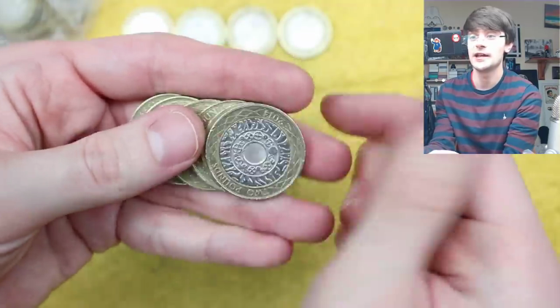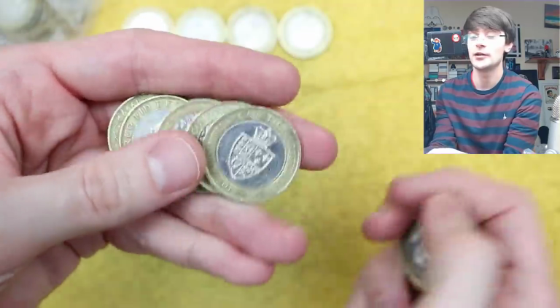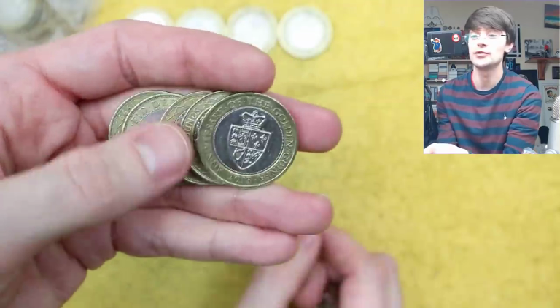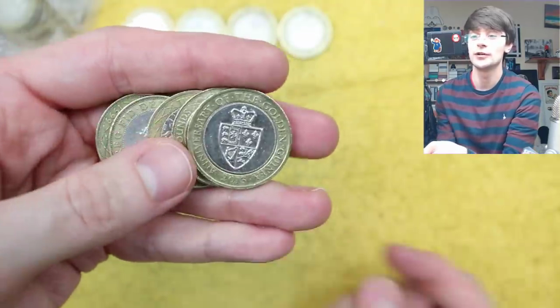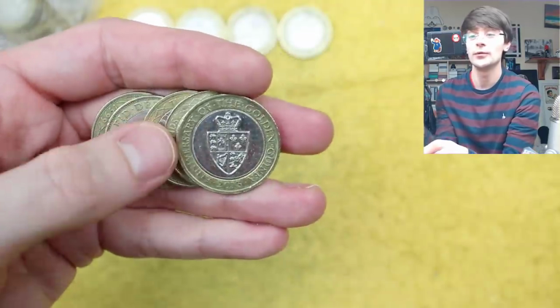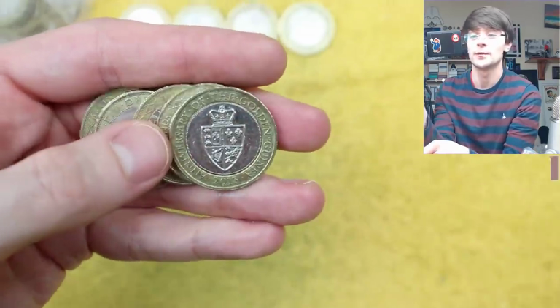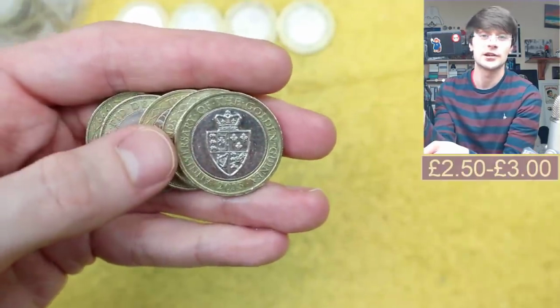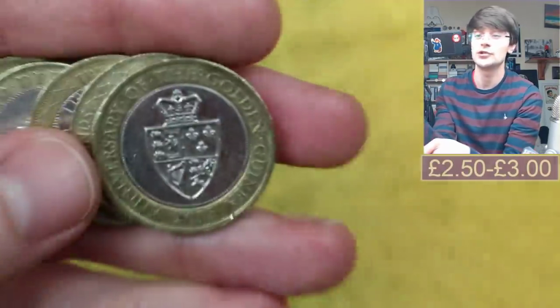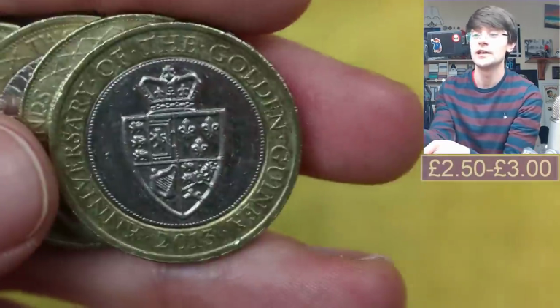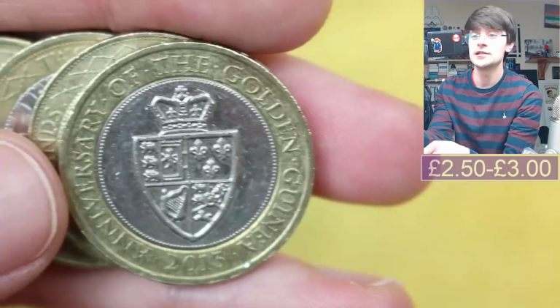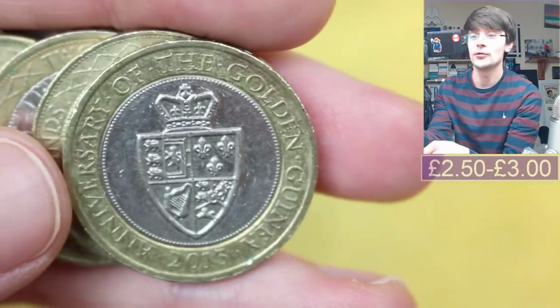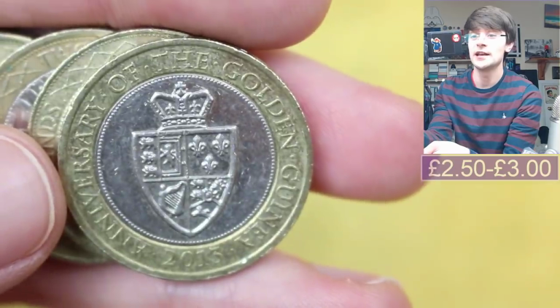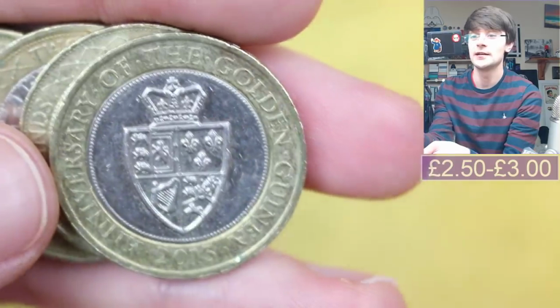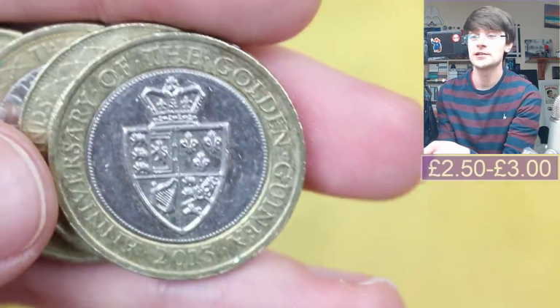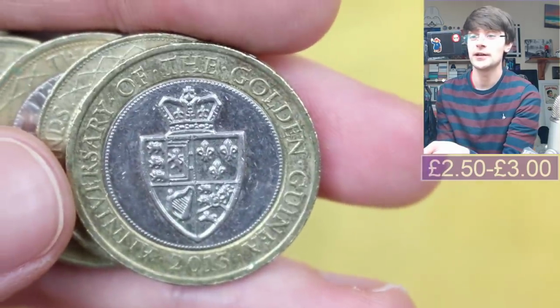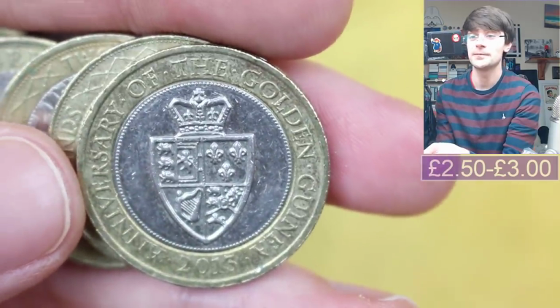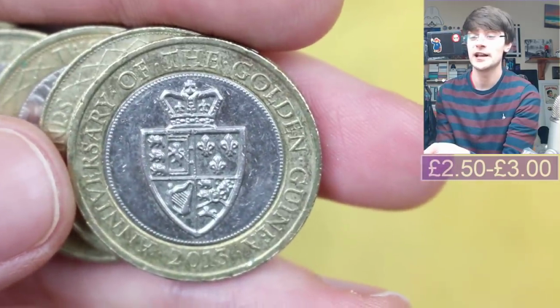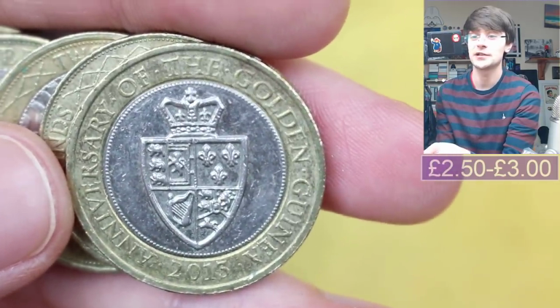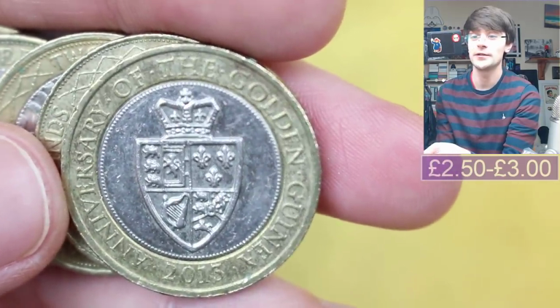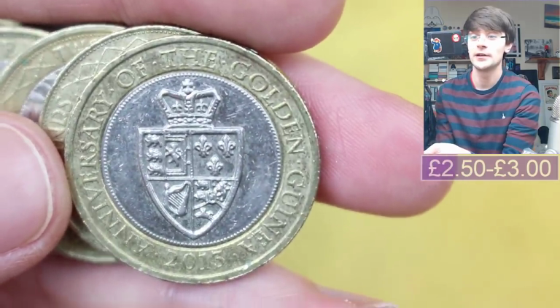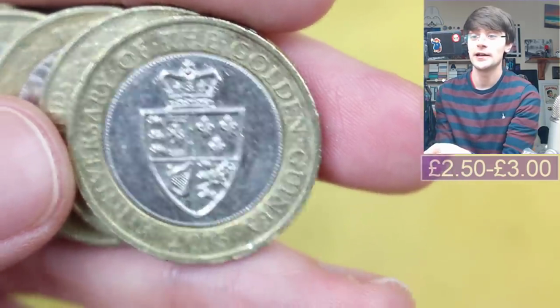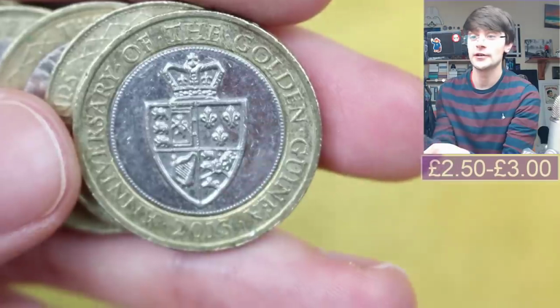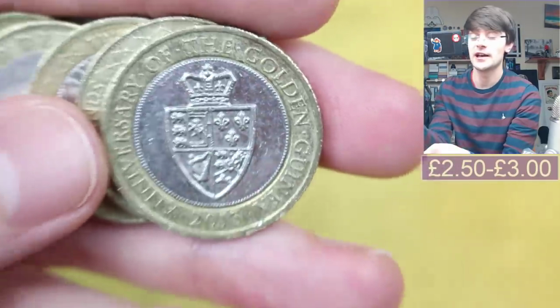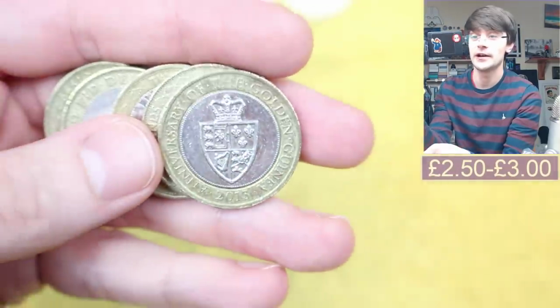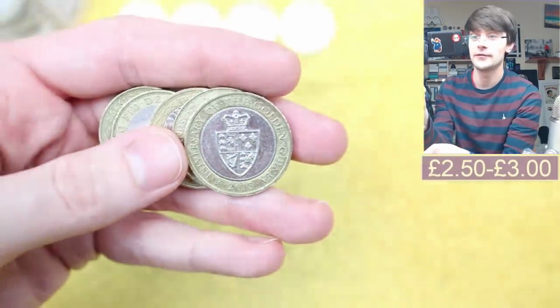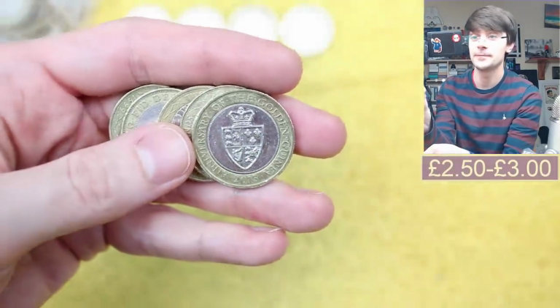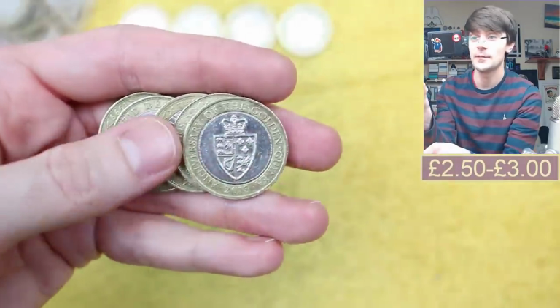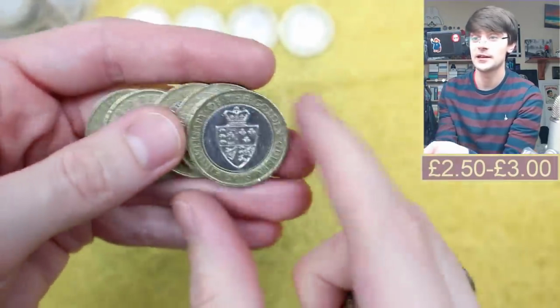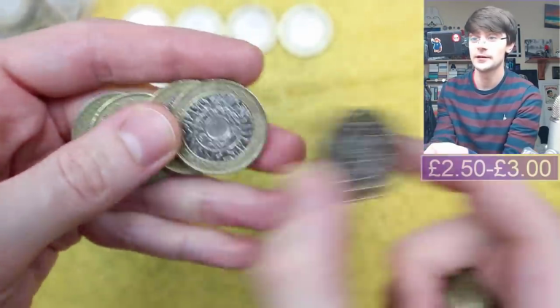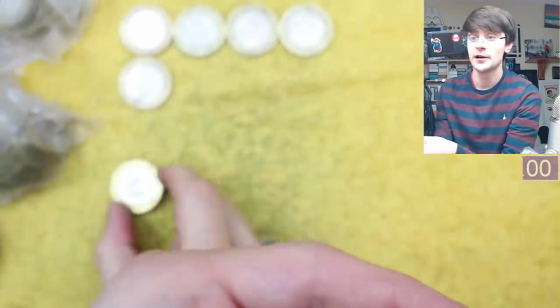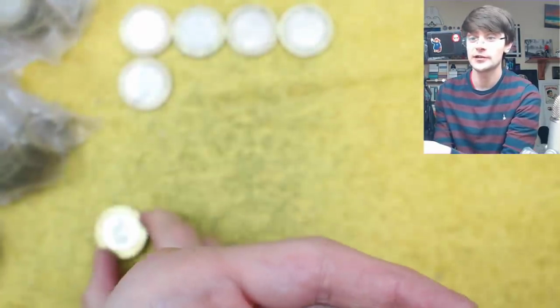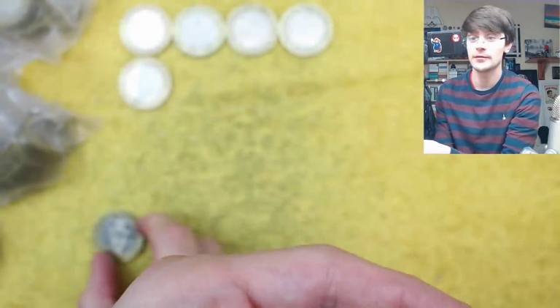This is the Golden Guinea. It's slightly over face value, it's a lovely coin to have, and definitely in my mind a keeper. Our first keeper of the day.